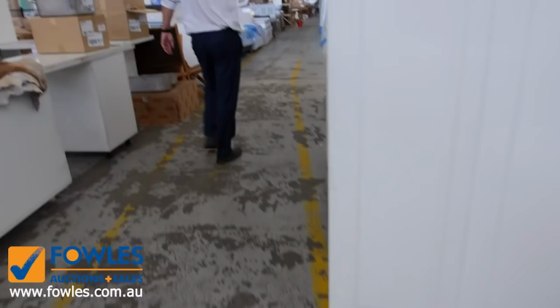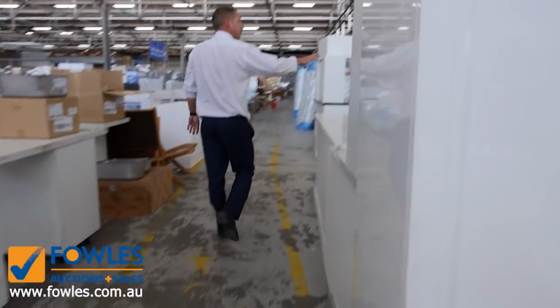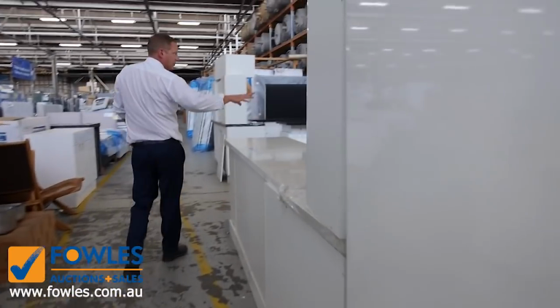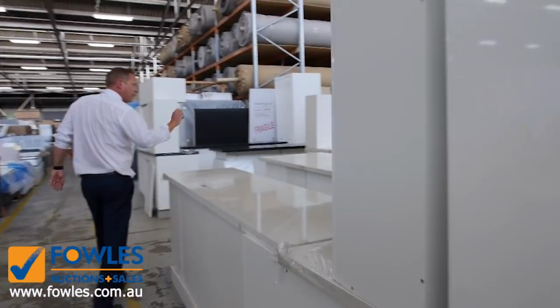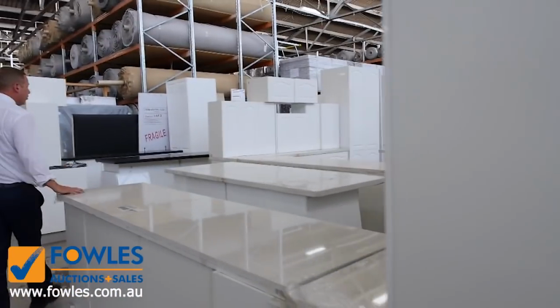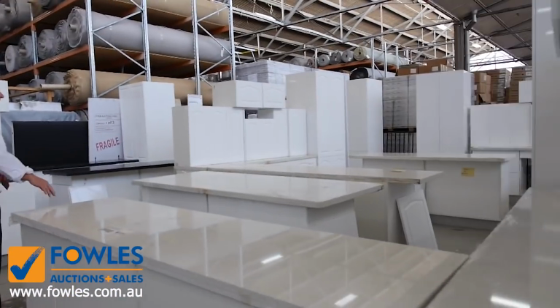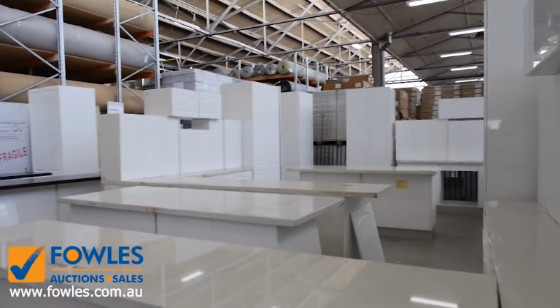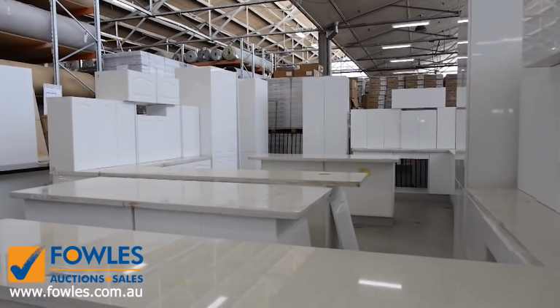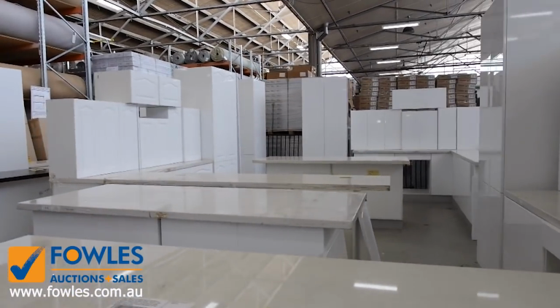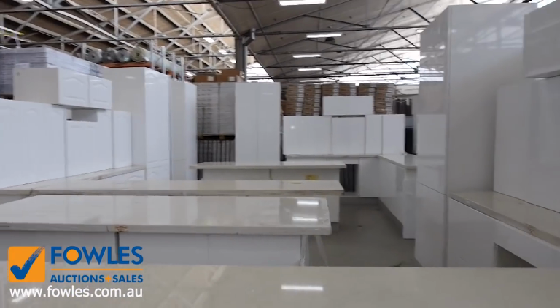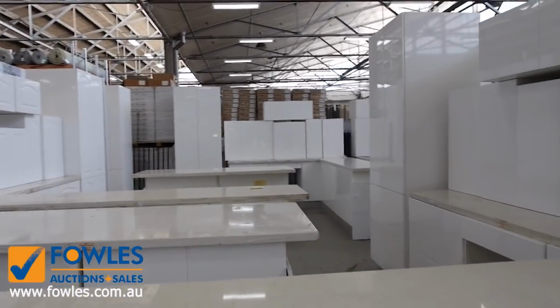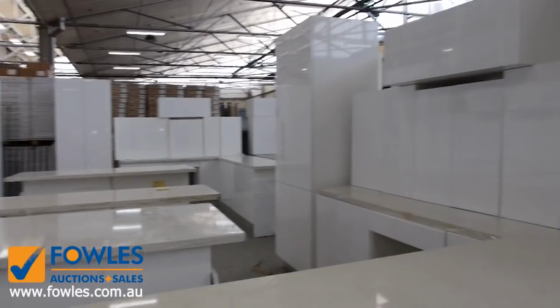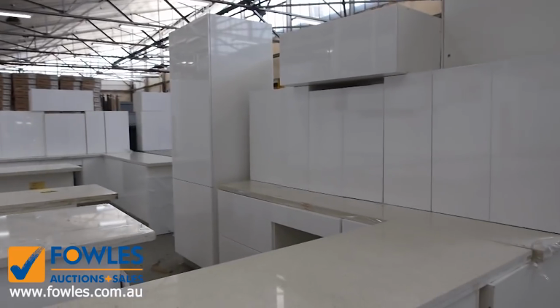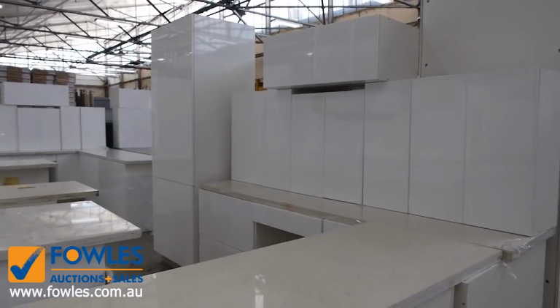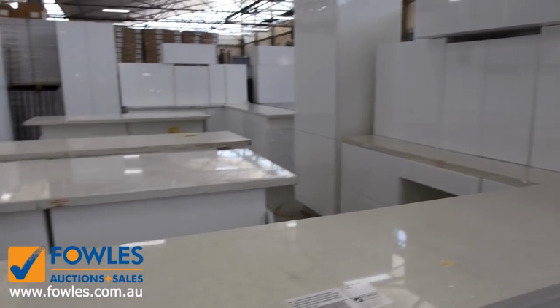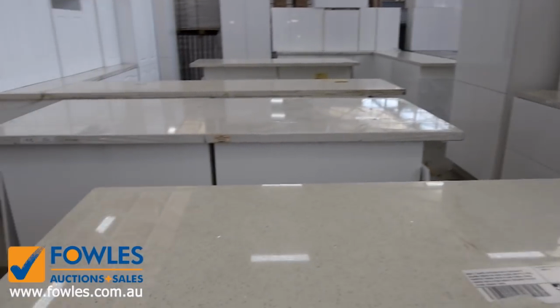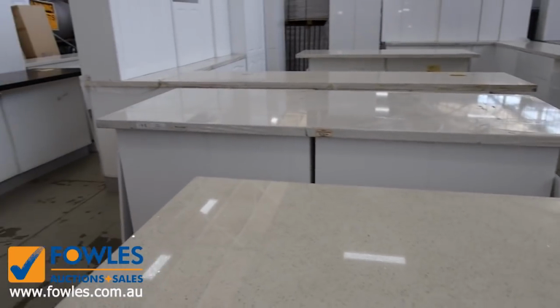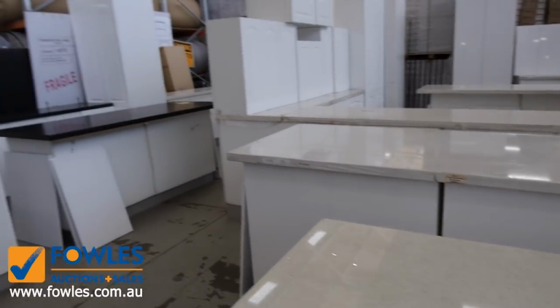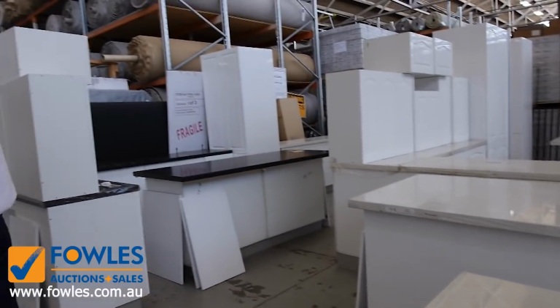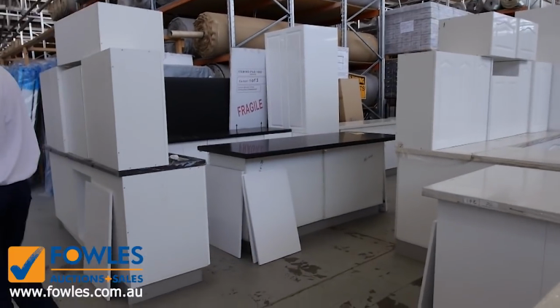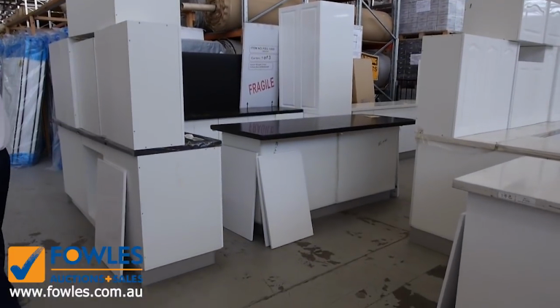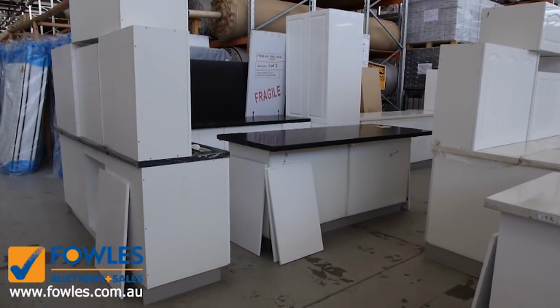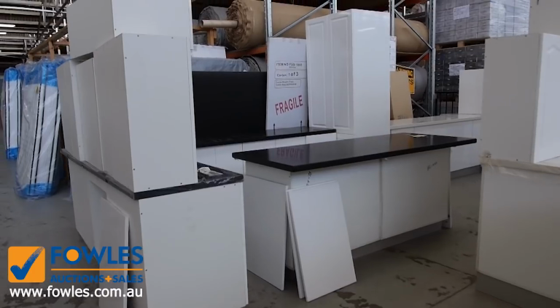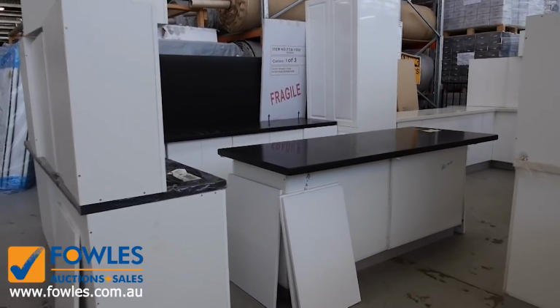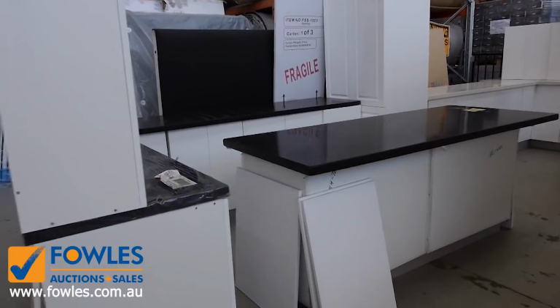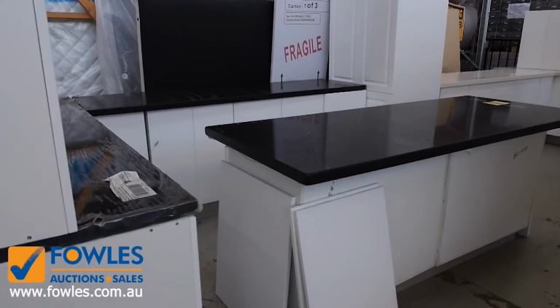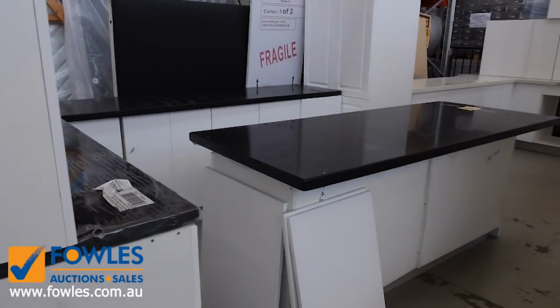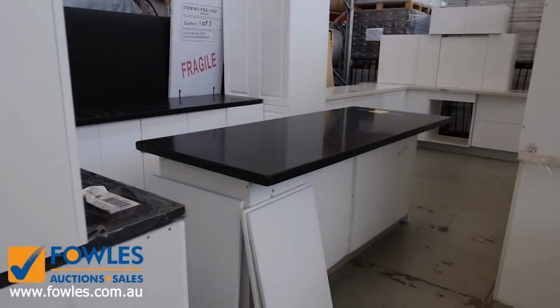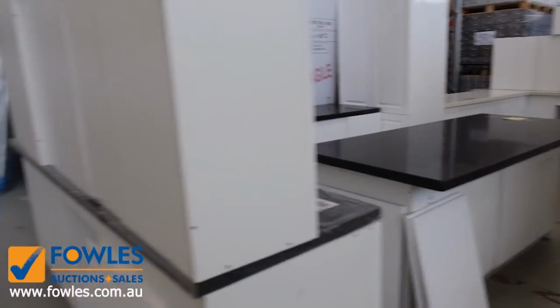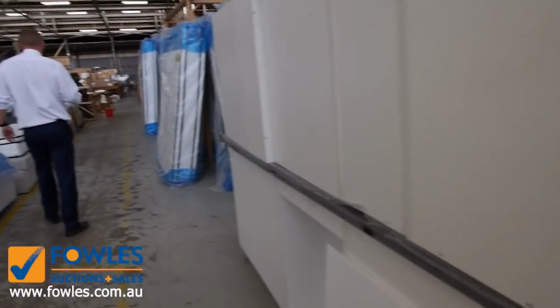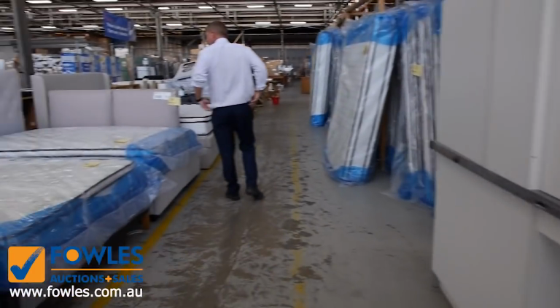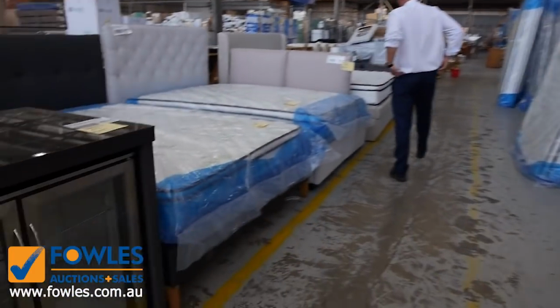Lots of complete kitchens in tomorrow — probably a good 10 complete kitchens I'd say. All with the stone benchtops, some of them are the L shapes, some of them have got the island bench as well, and it's mostly three to four thousand dollars on those. There are a couple that could be even less than that.